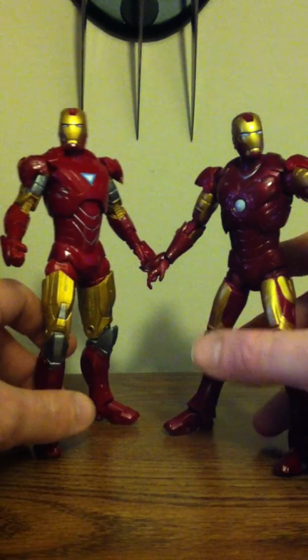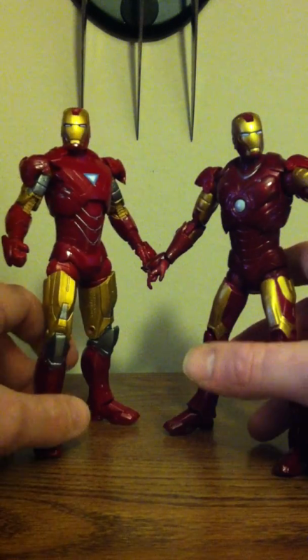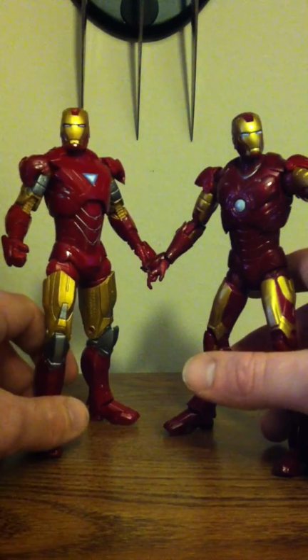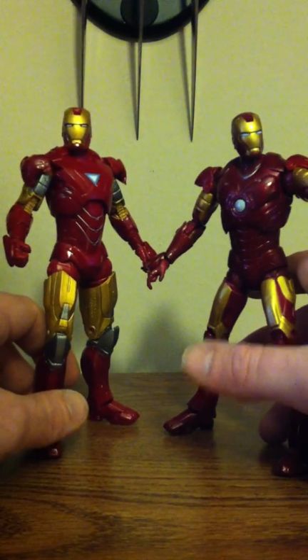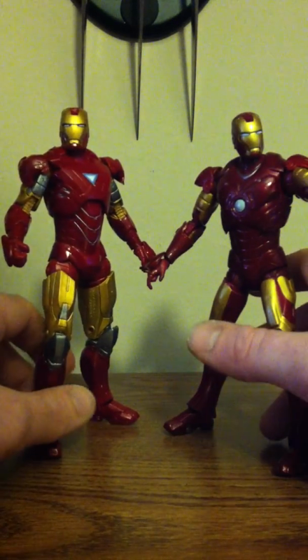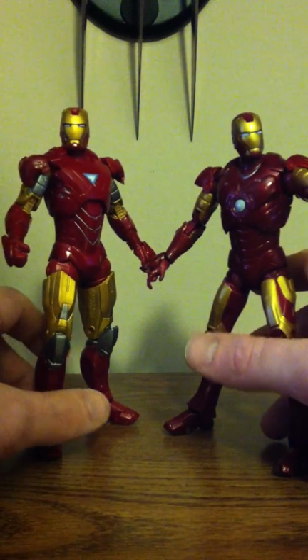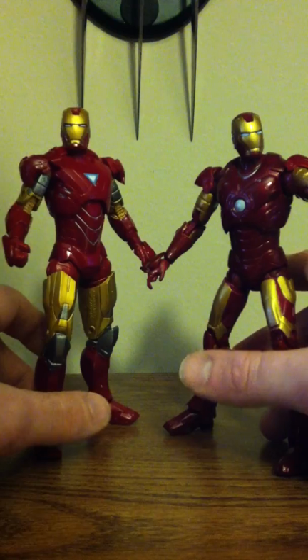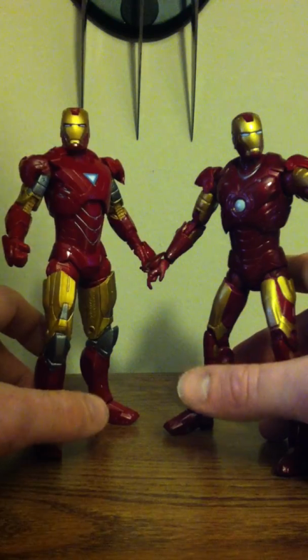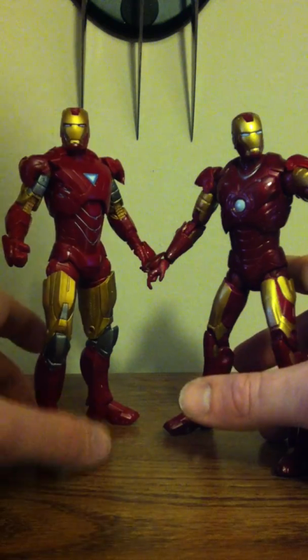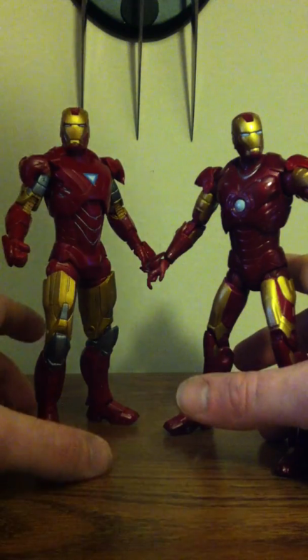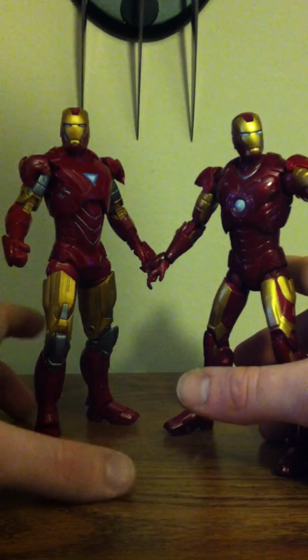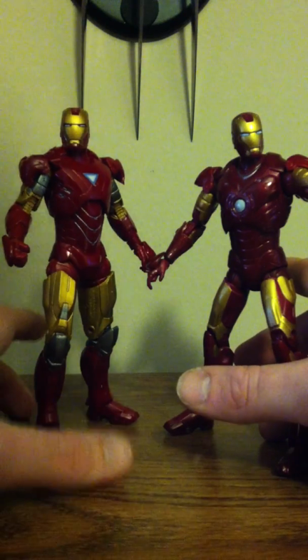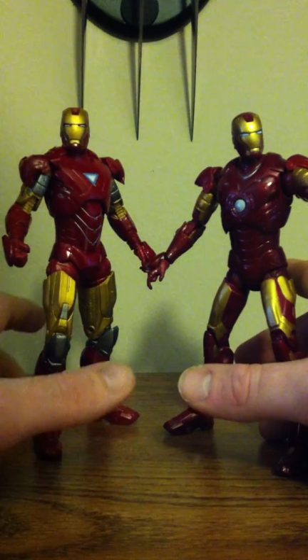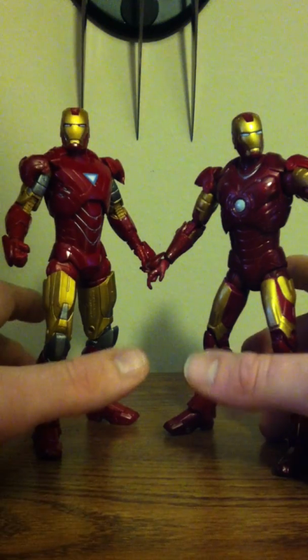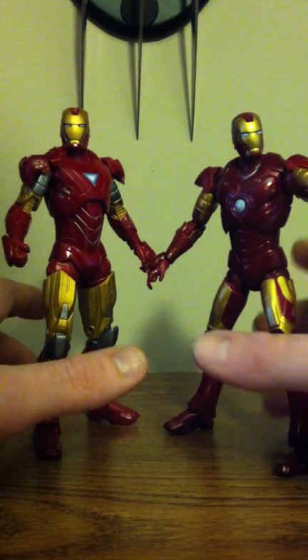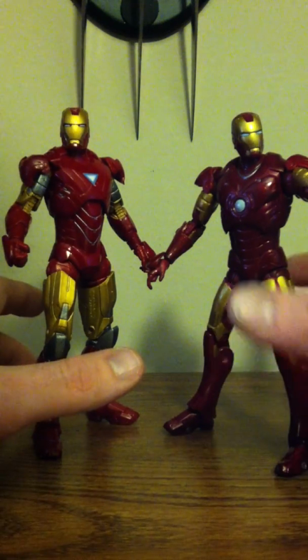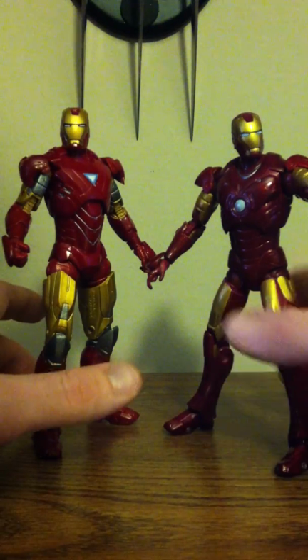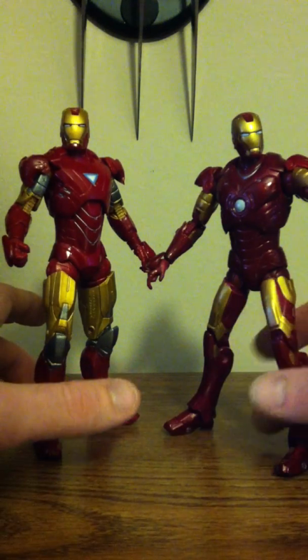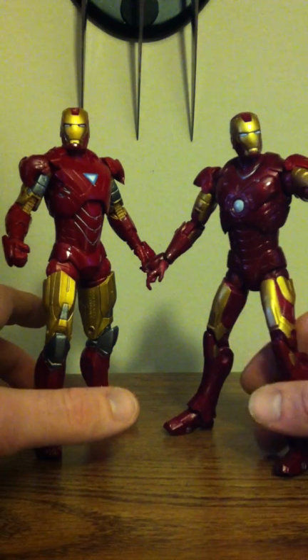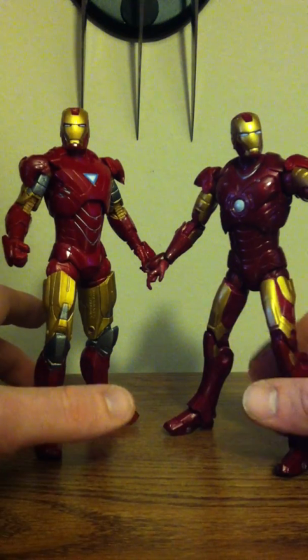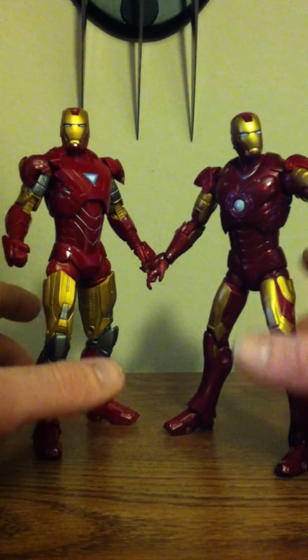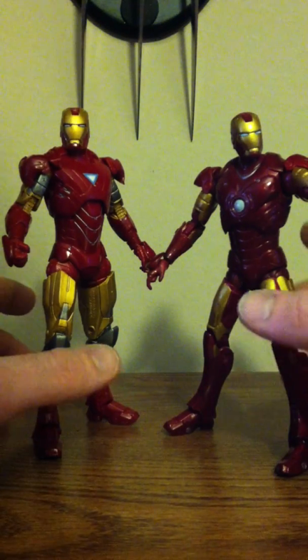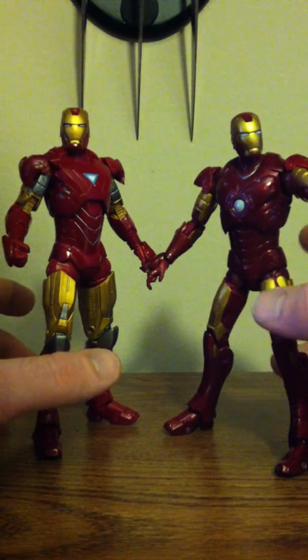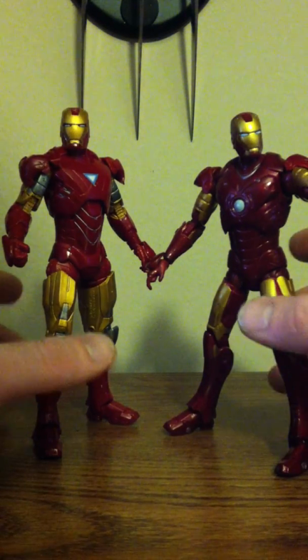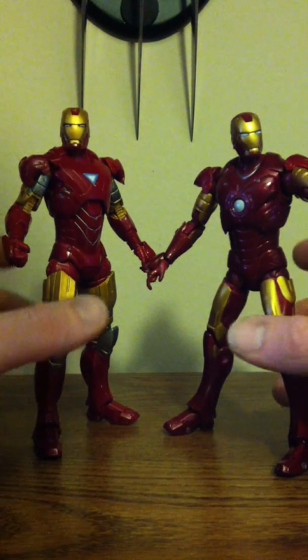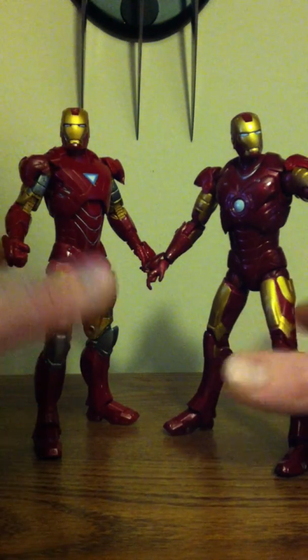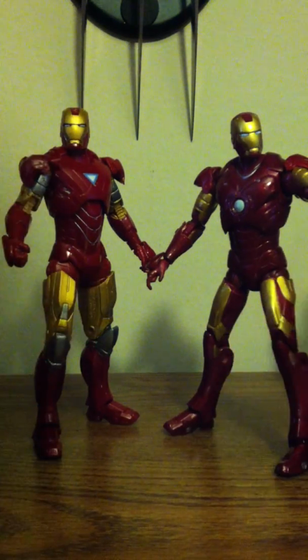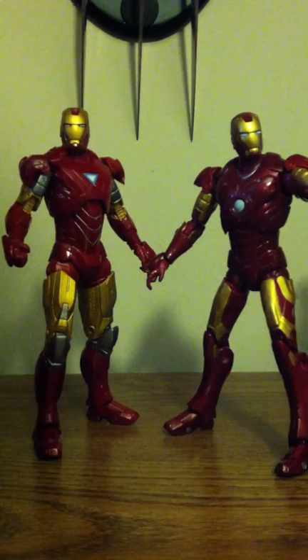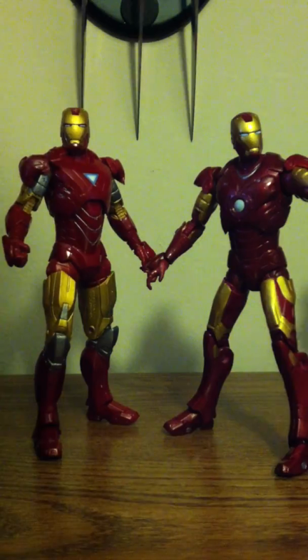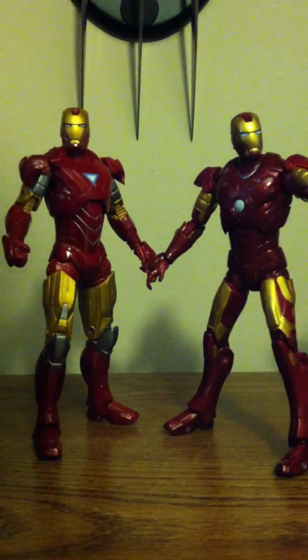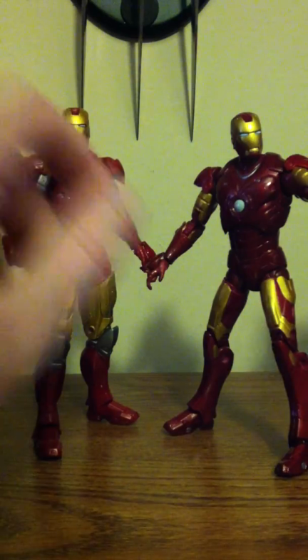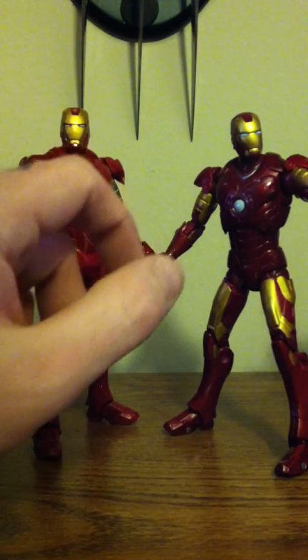Sorry about the video, I'm recording it on my iPhone, I don't have a camera right now. But okay, so let's get into it.